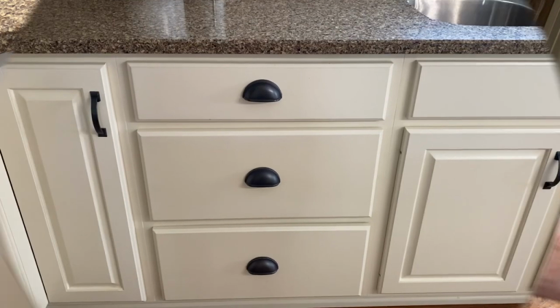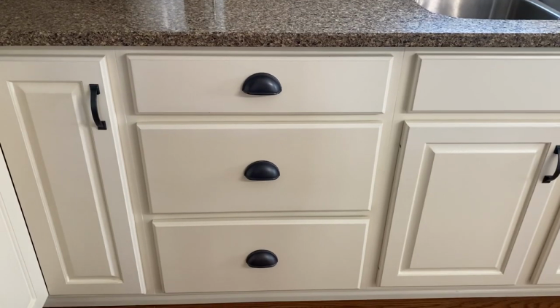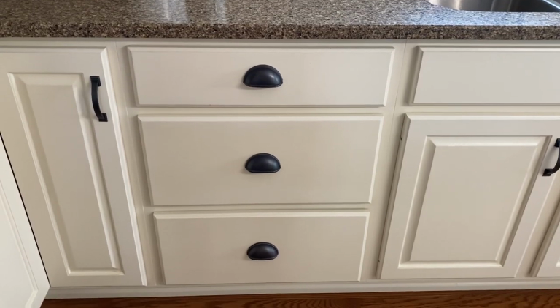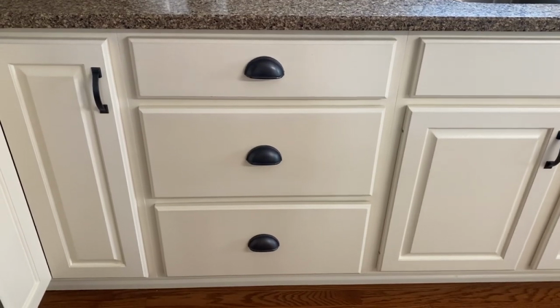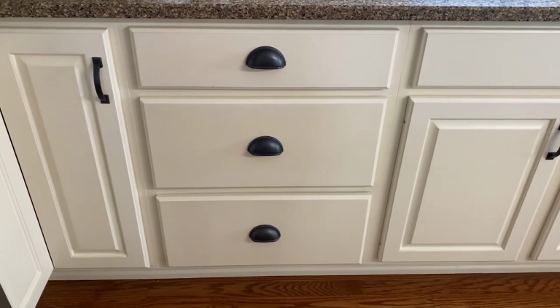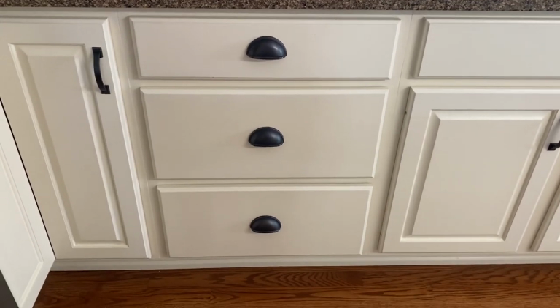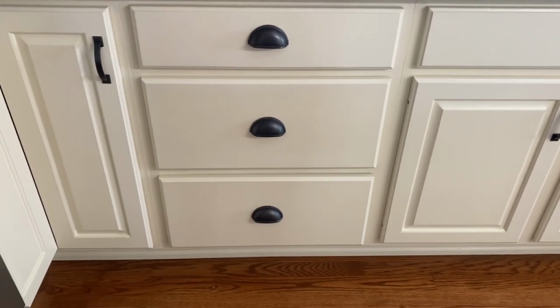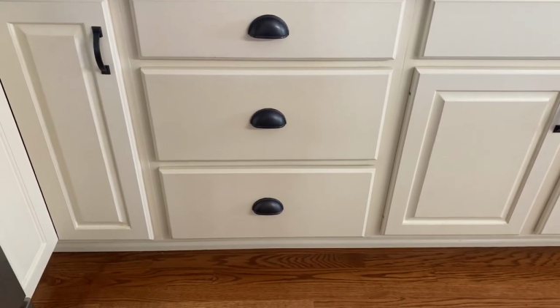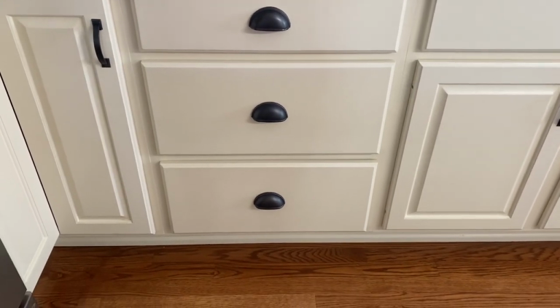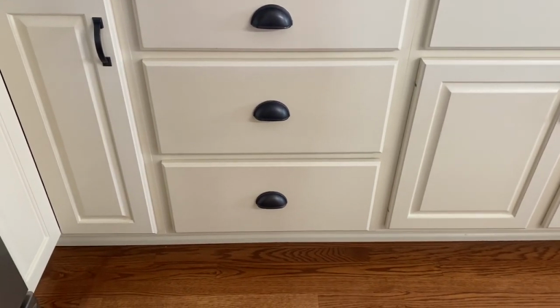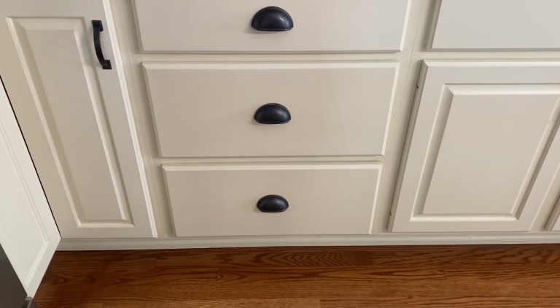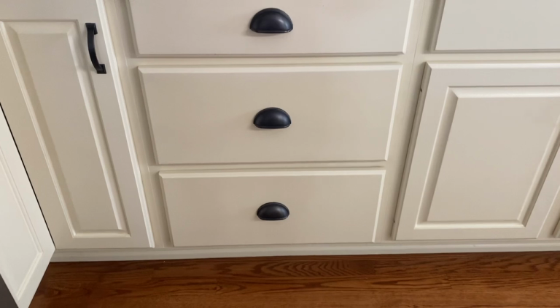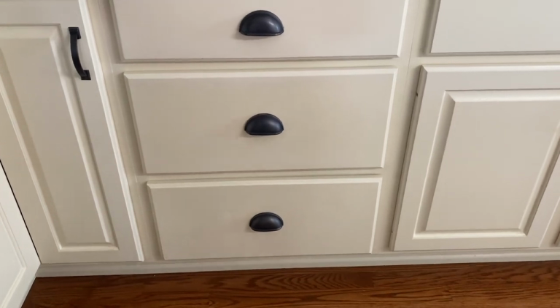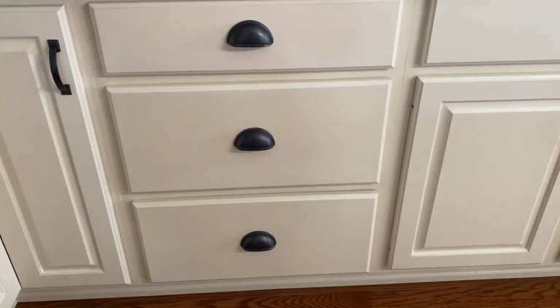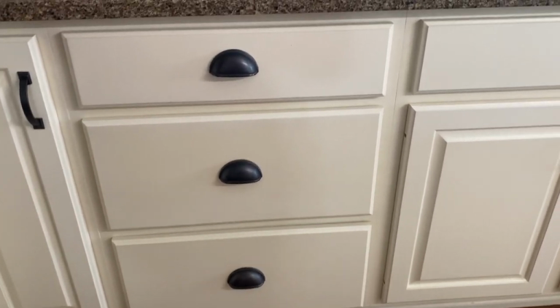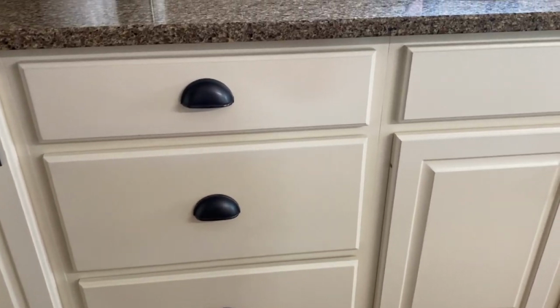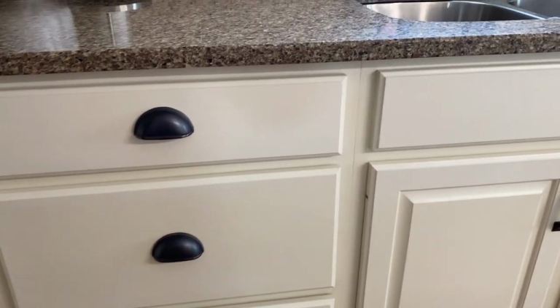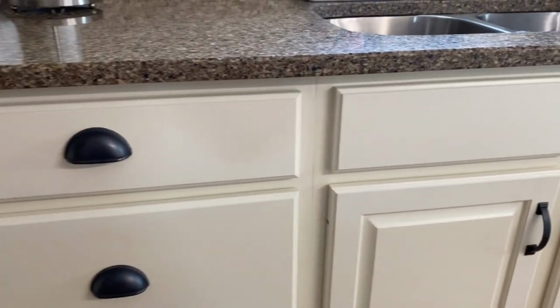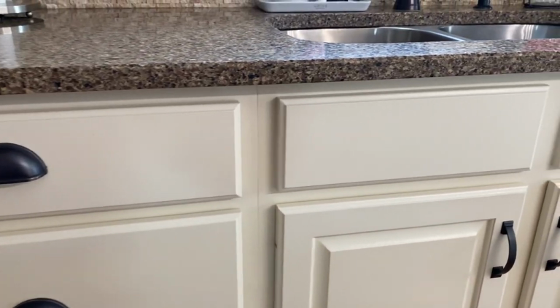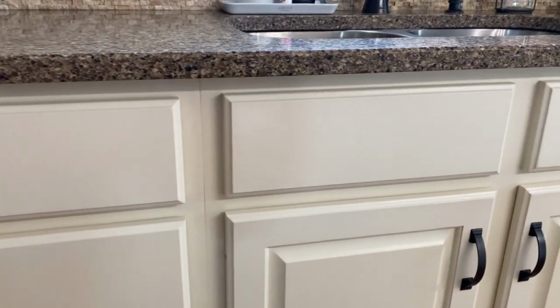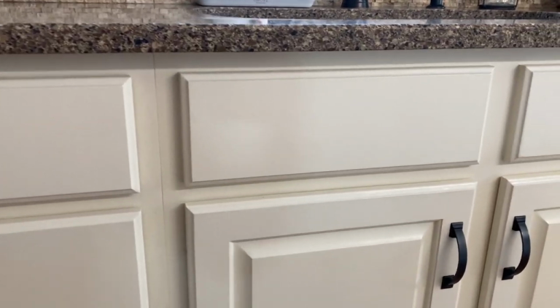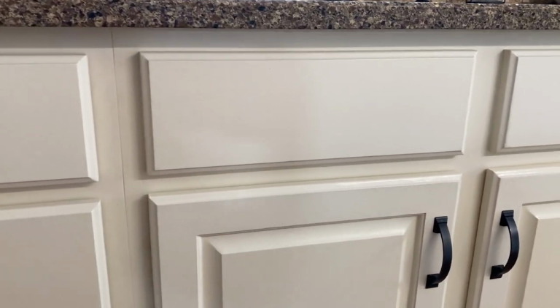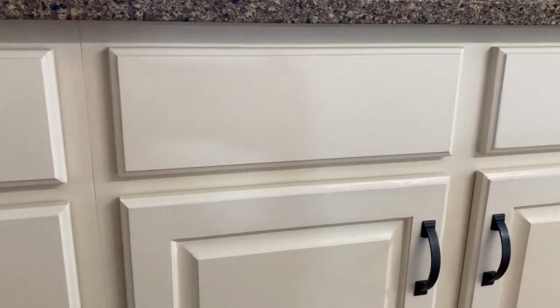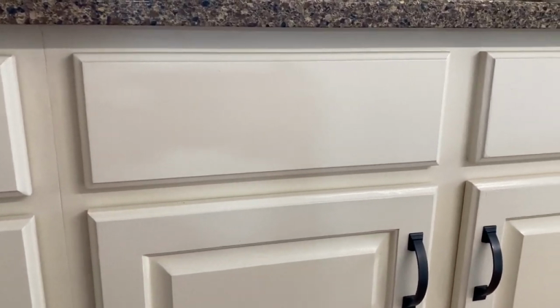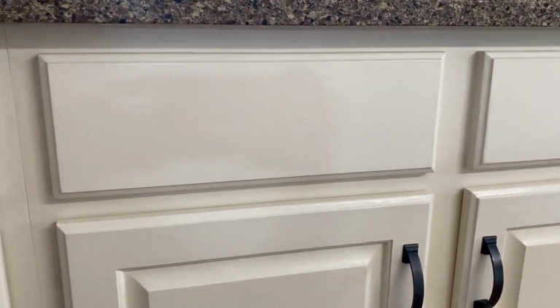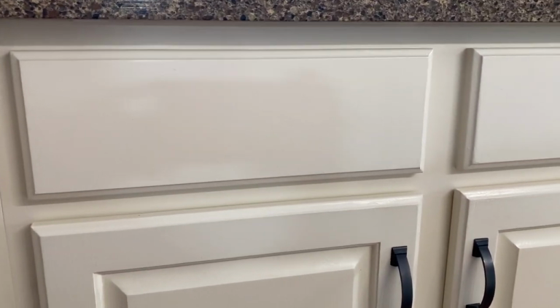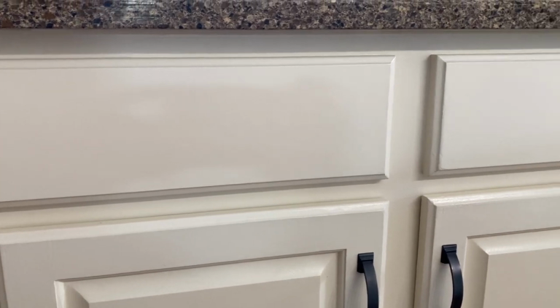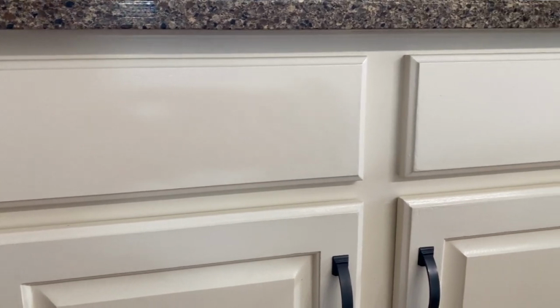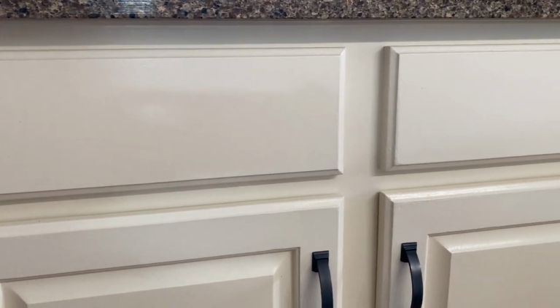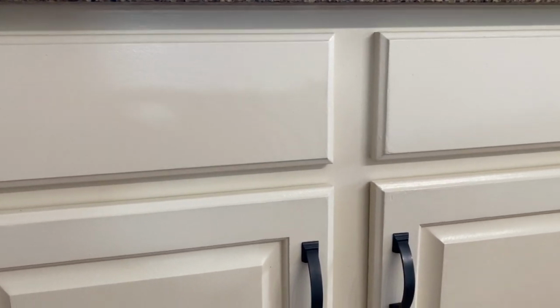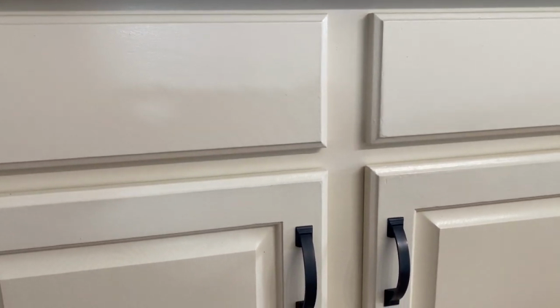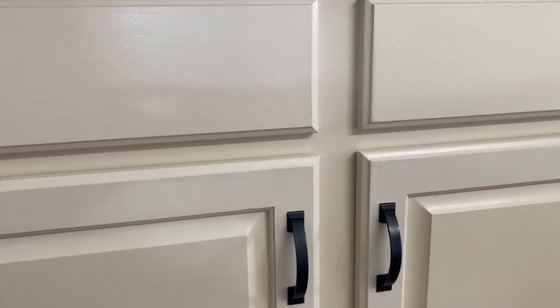And there you go — this is how the cabinets turned out. They look as good as new. Another DIY project that is simple, cheap, and very effective.